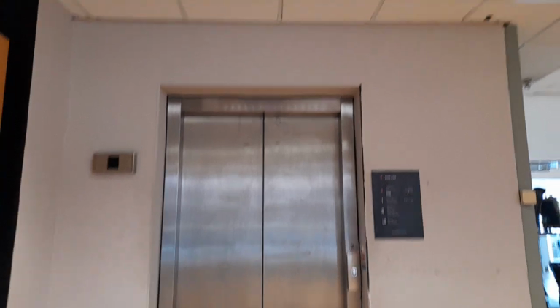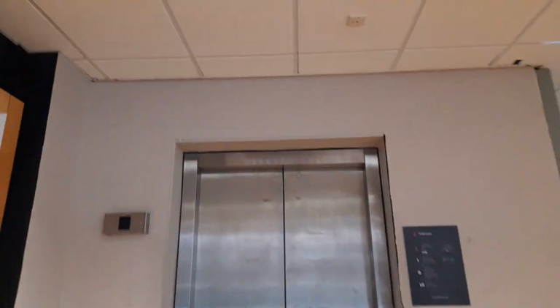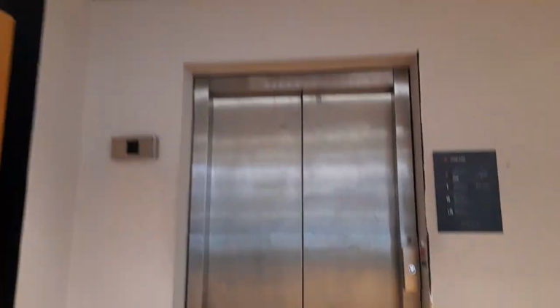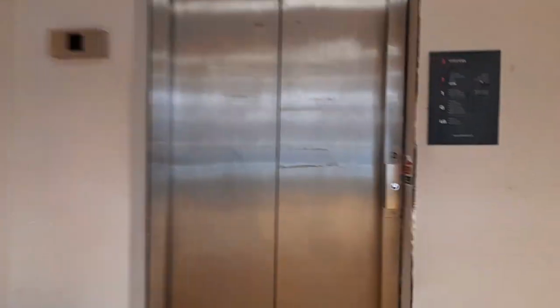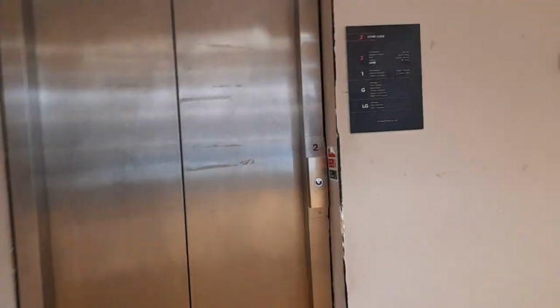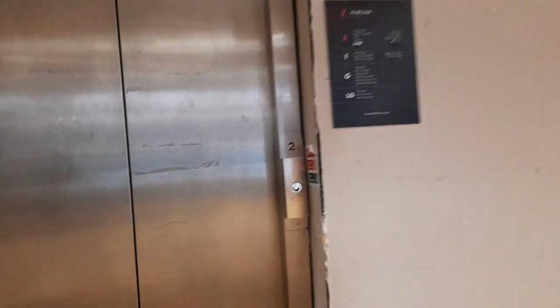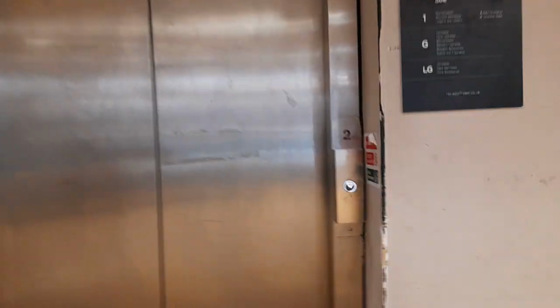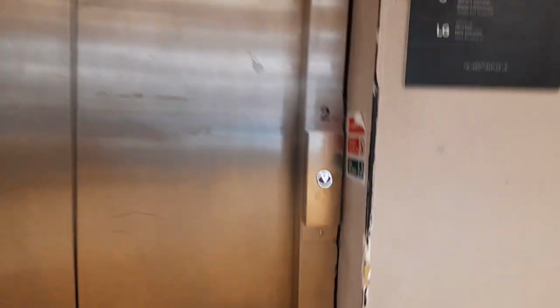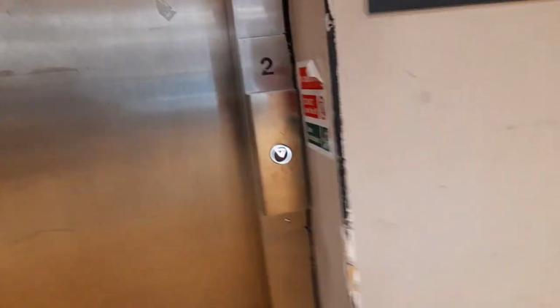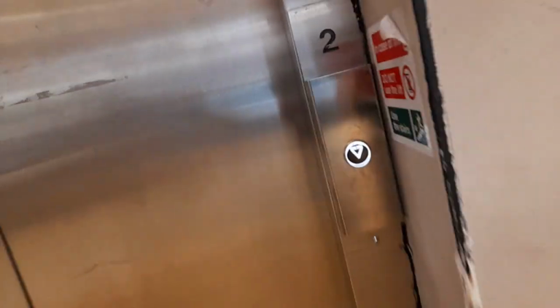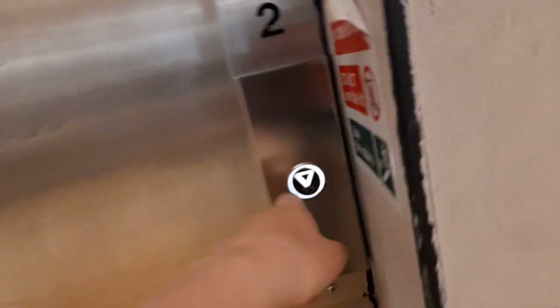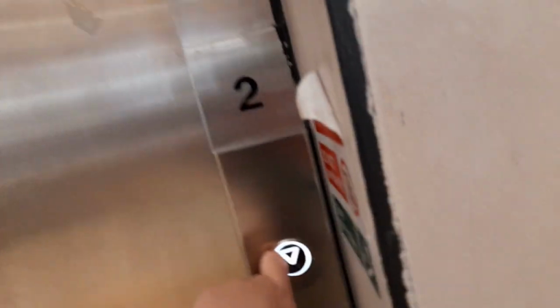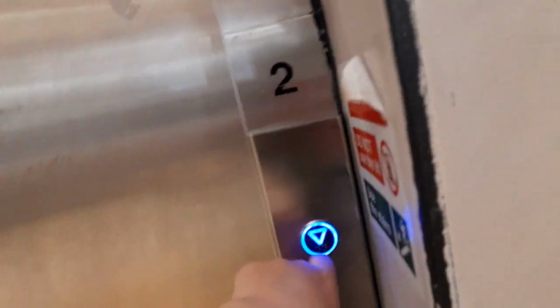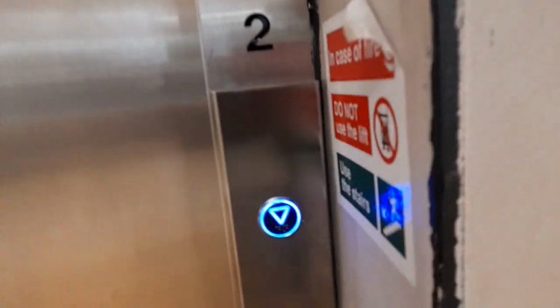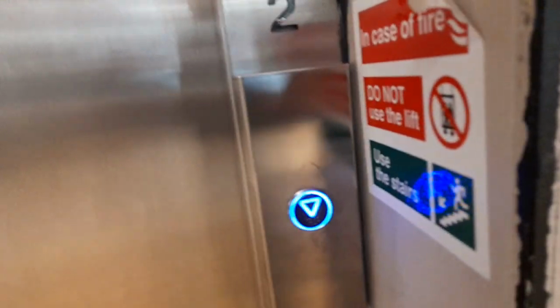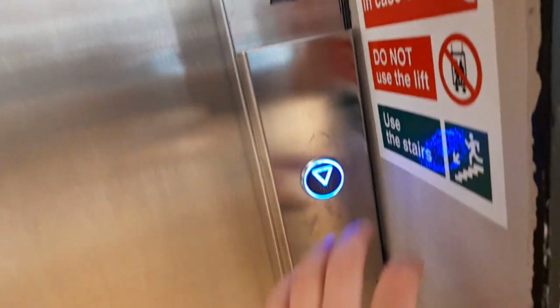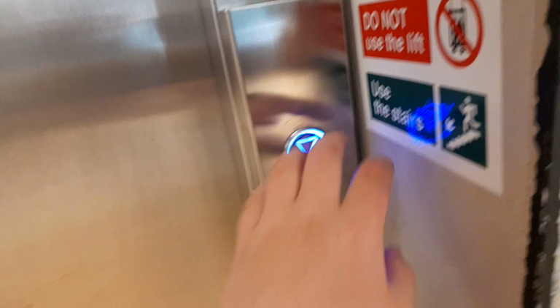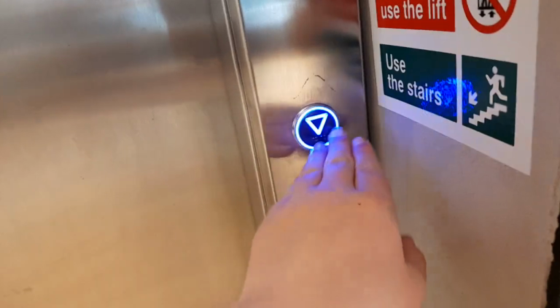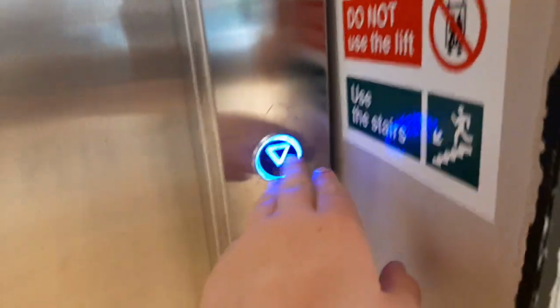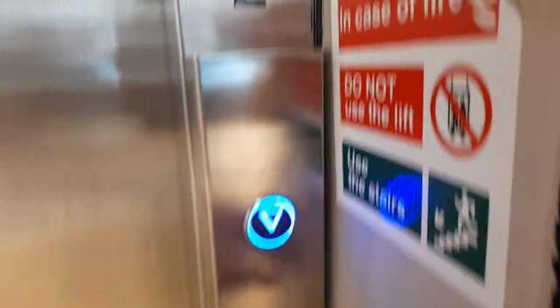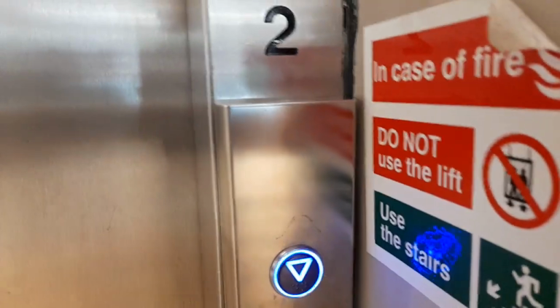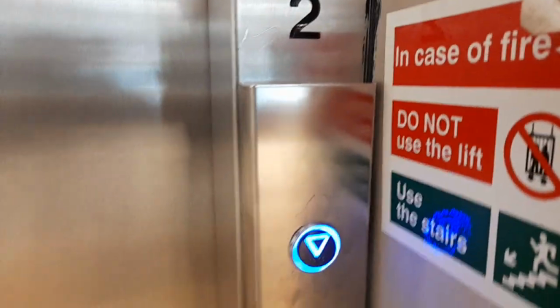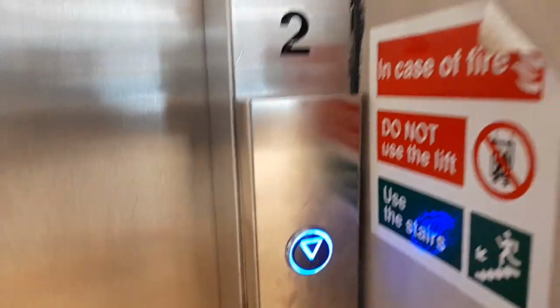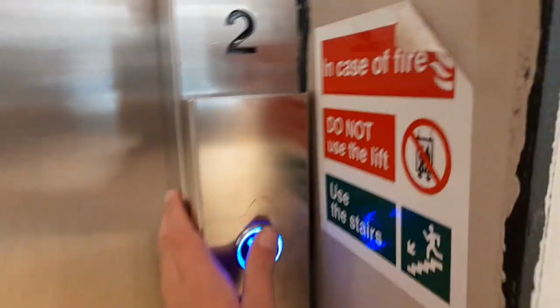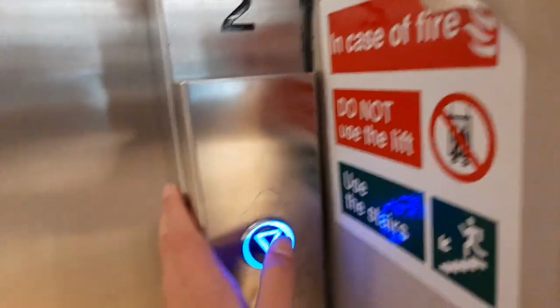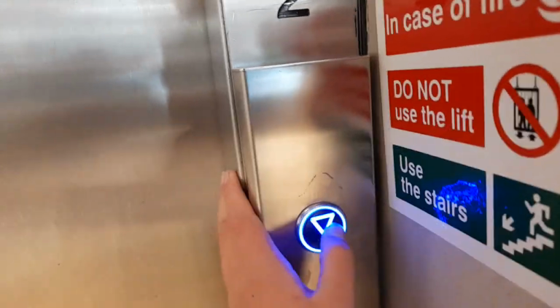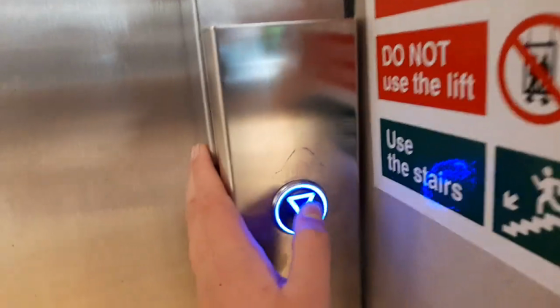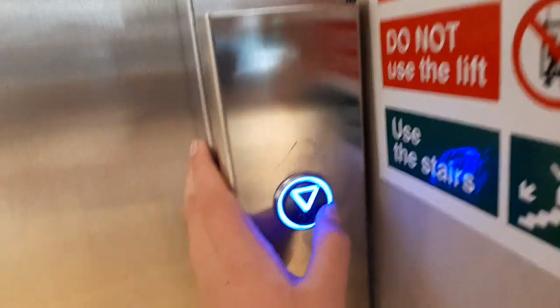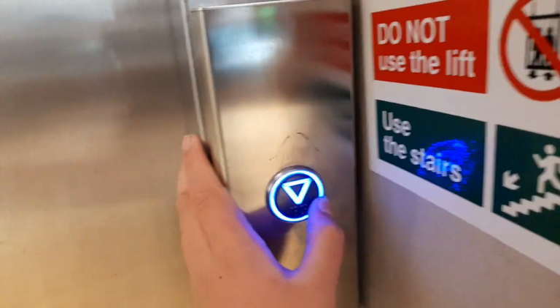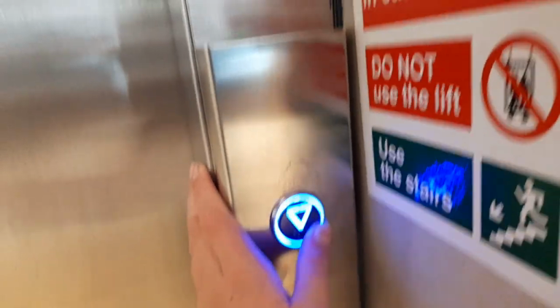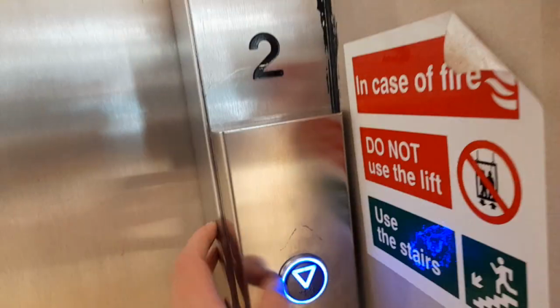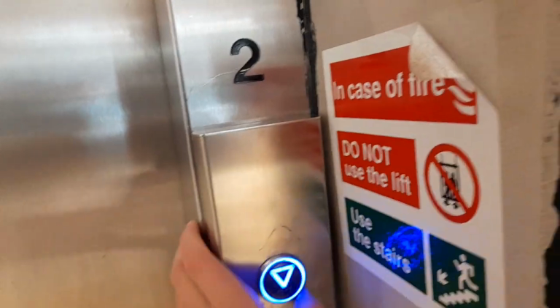This is the lift at House of Fraser in Worcester. This is going to be a modernised generic, it looks like, because these lifts are typically modernised with these sort of buttons.